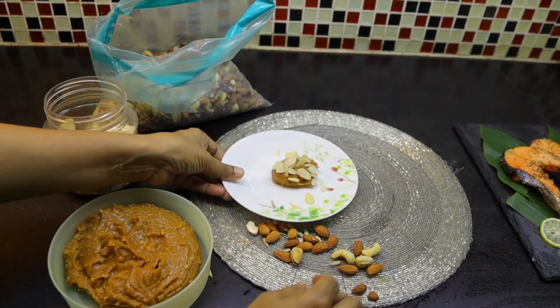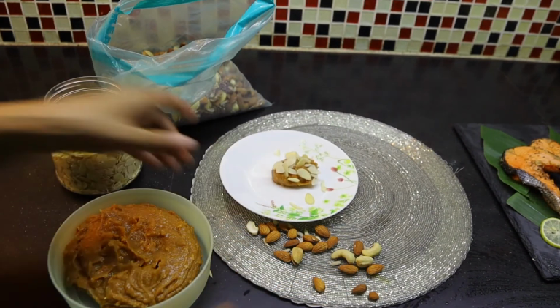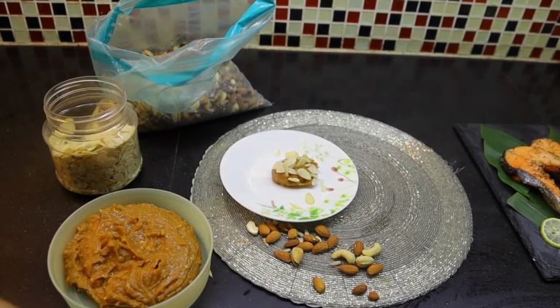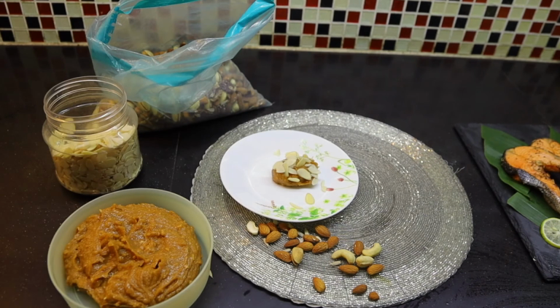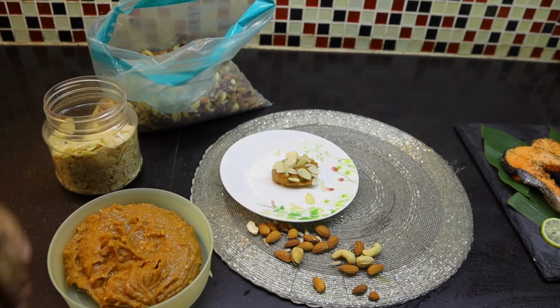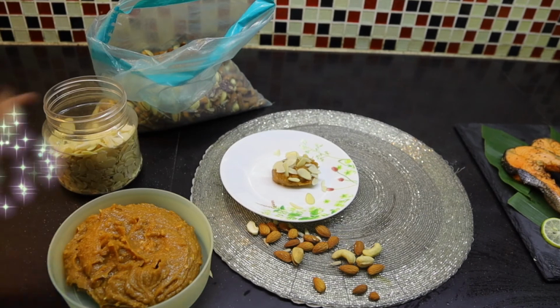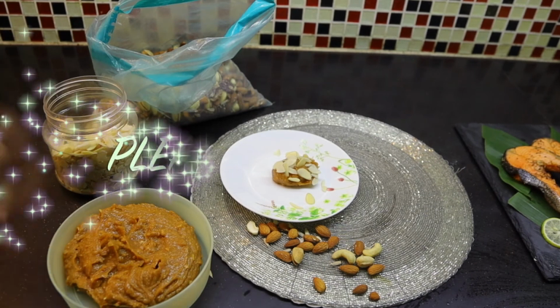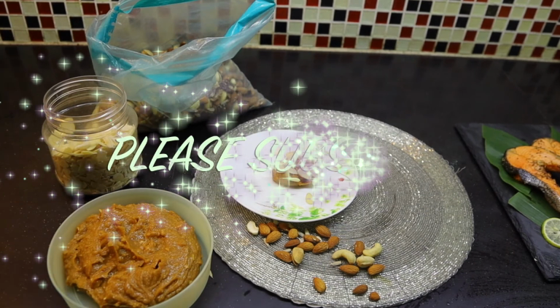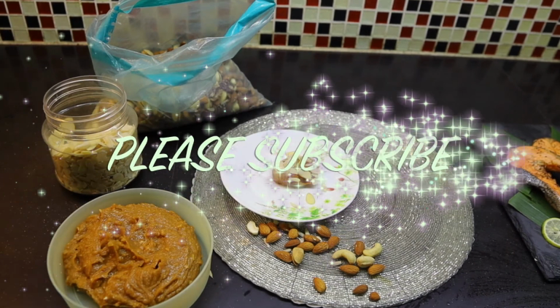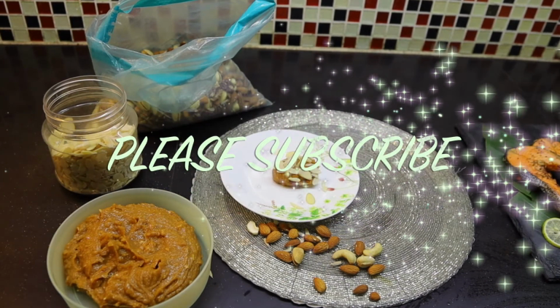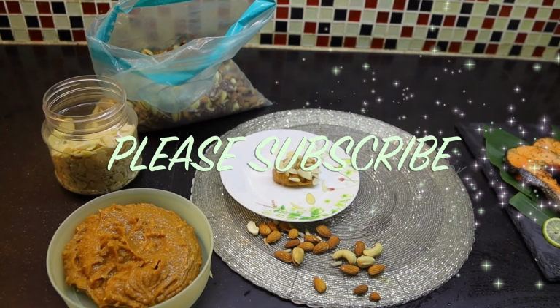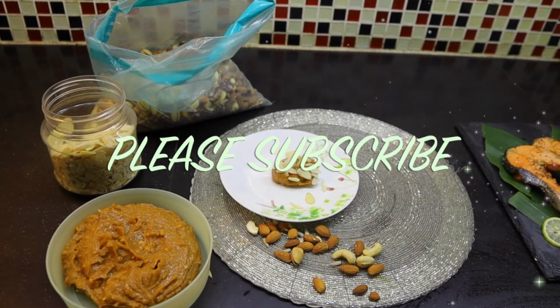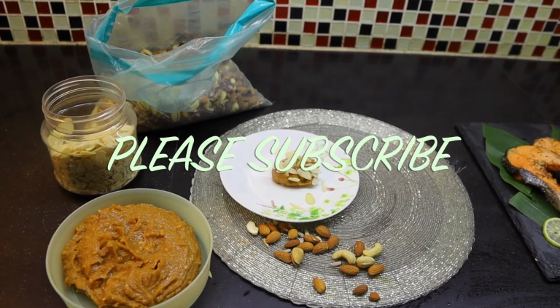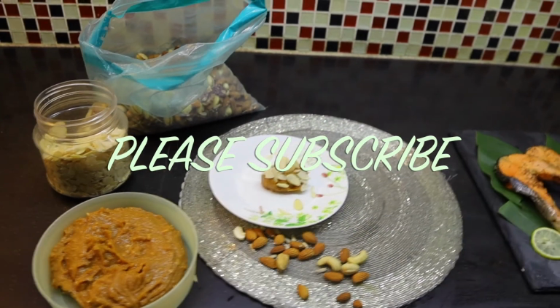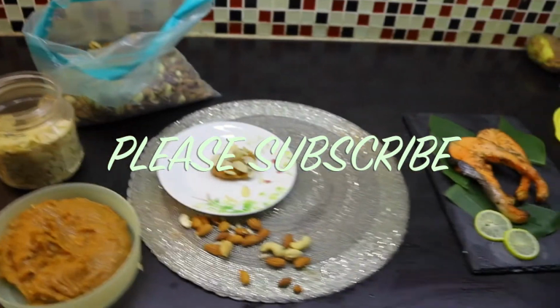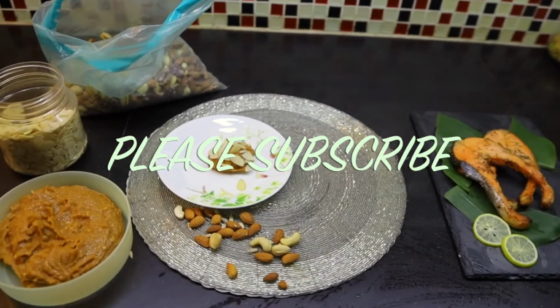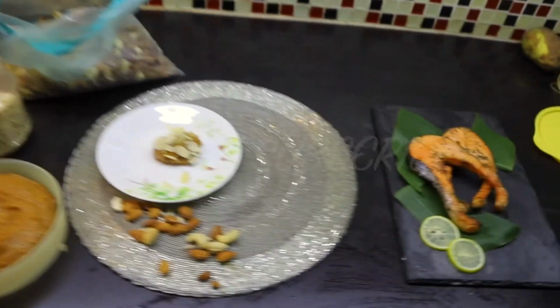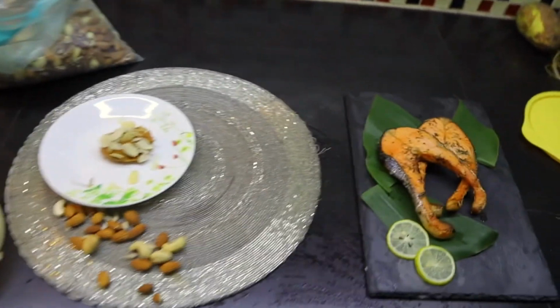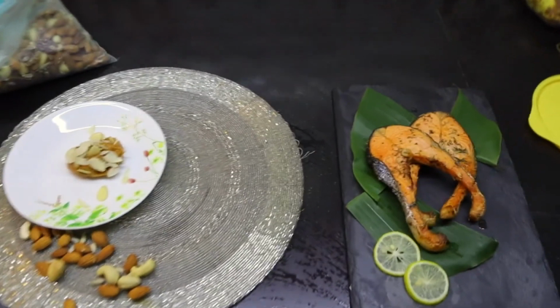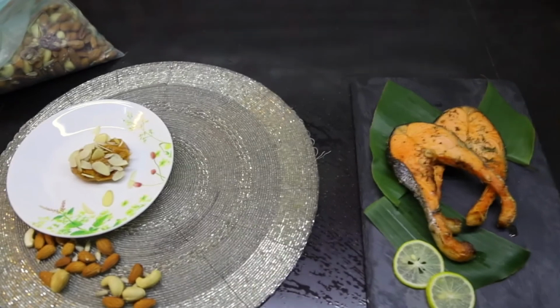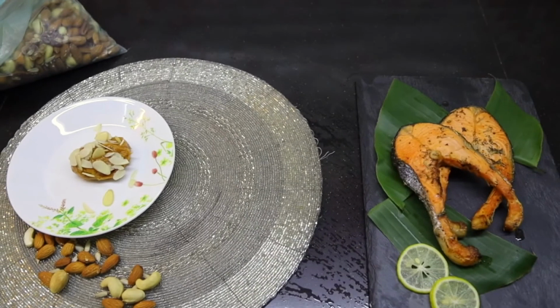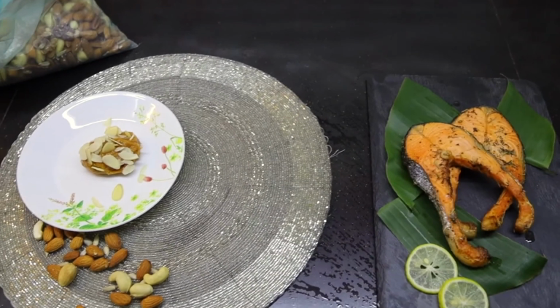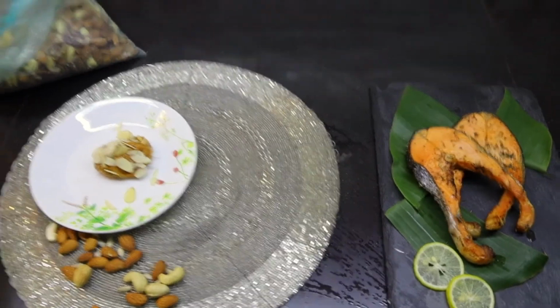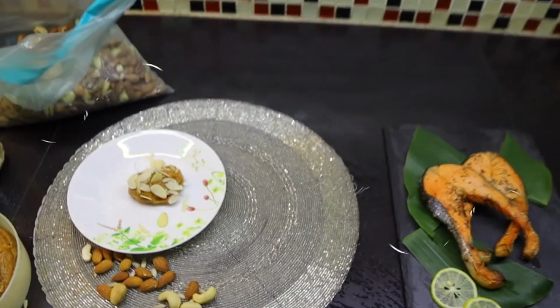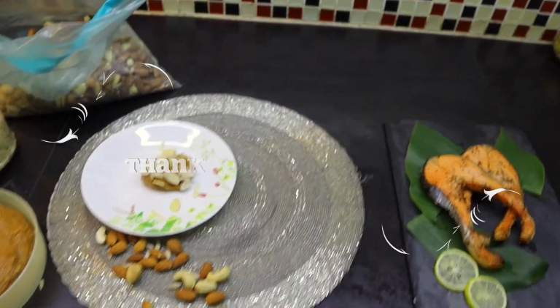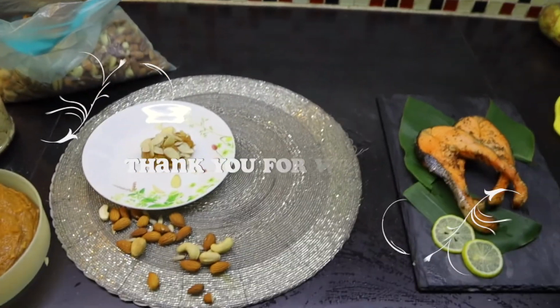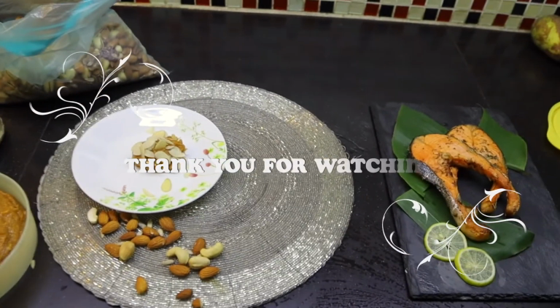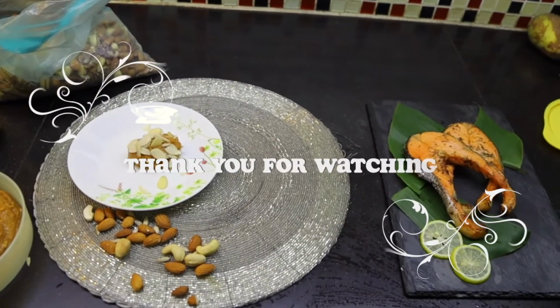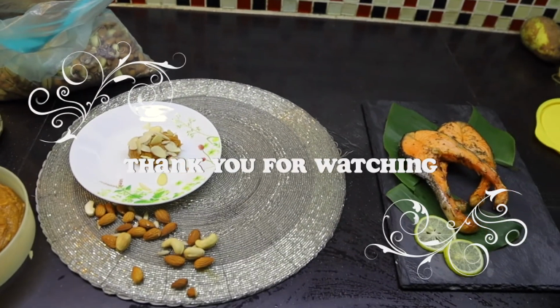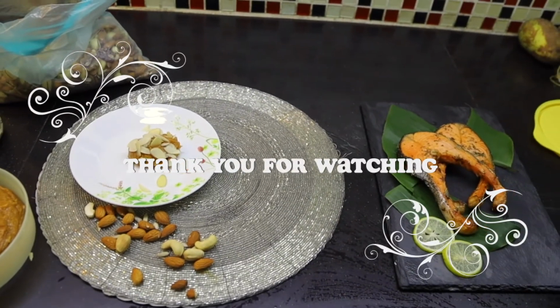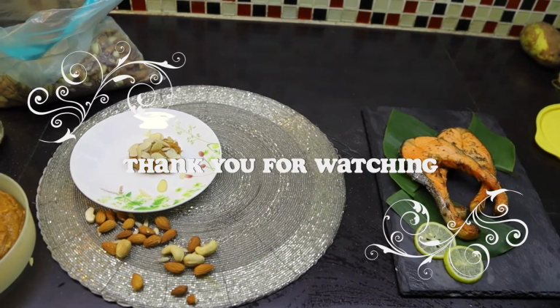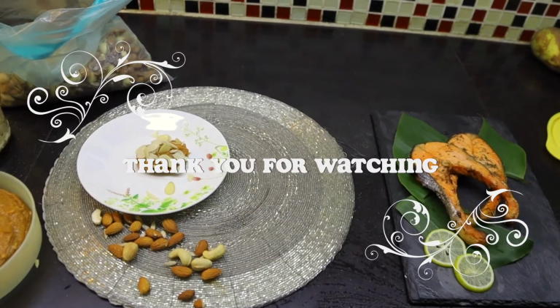Thank you. Please do subscribe. And here is the 2nd of December — my keto salmon fish and peanut butter fudge.